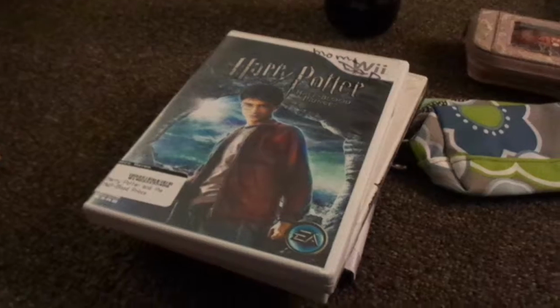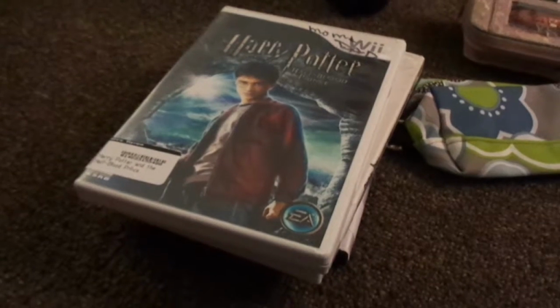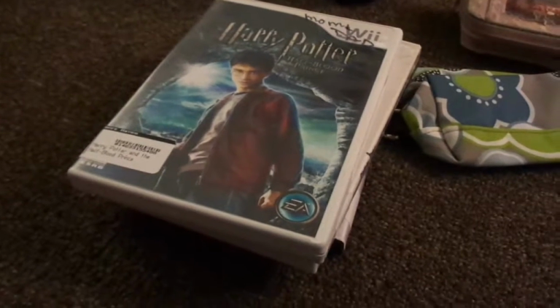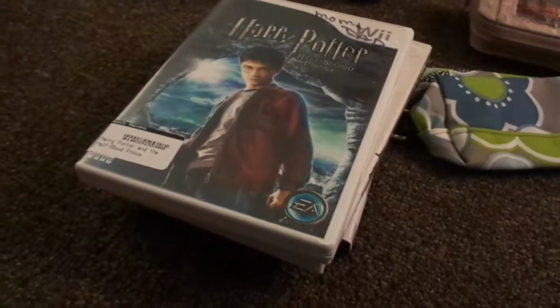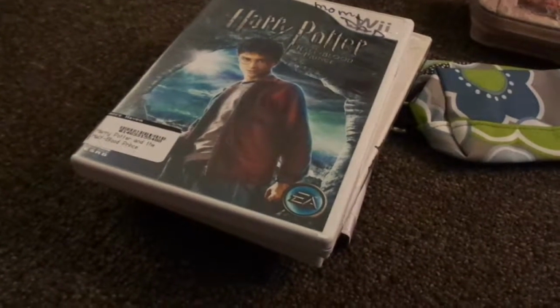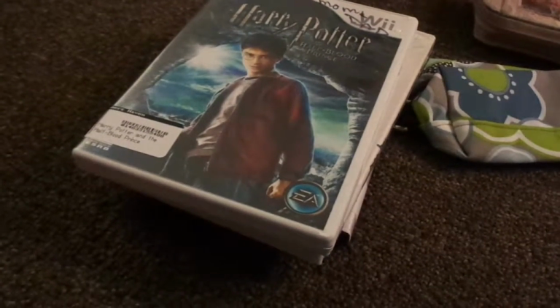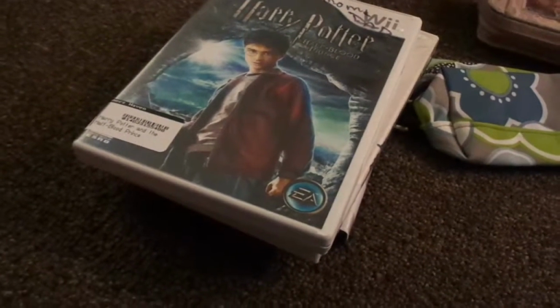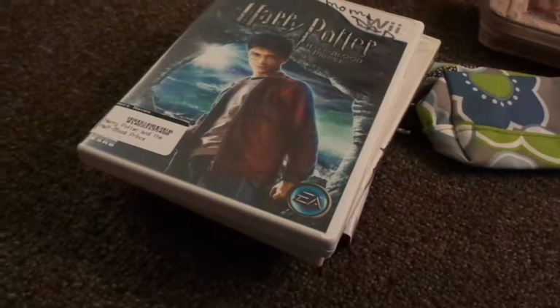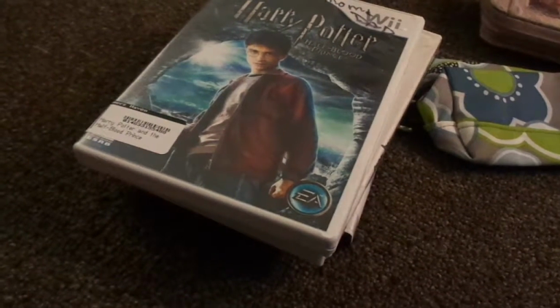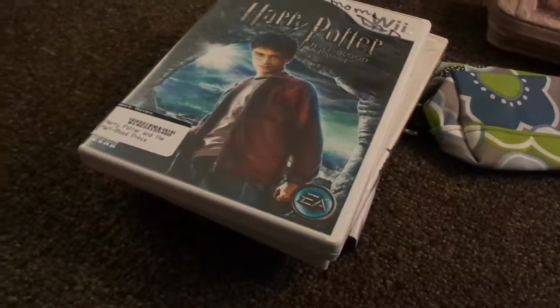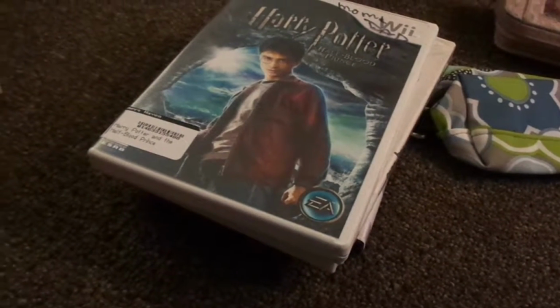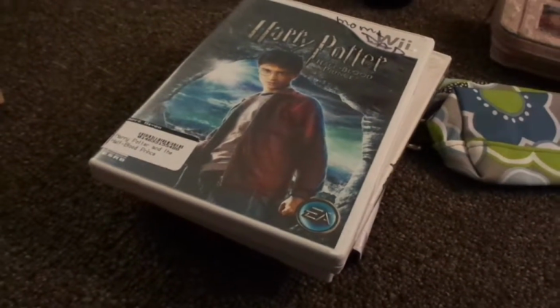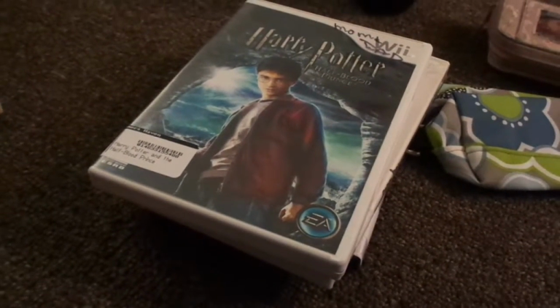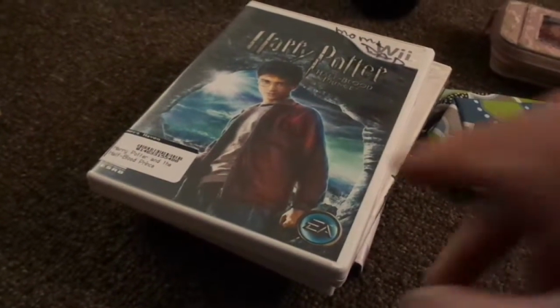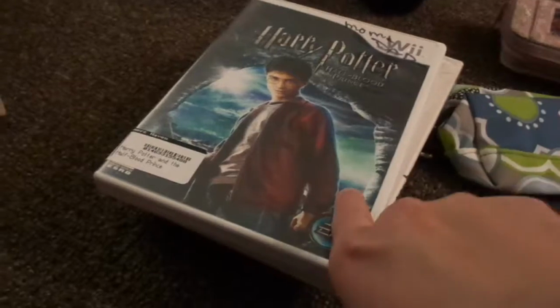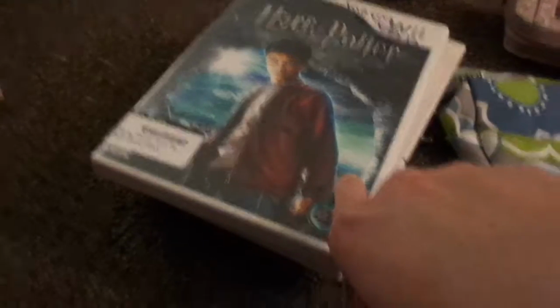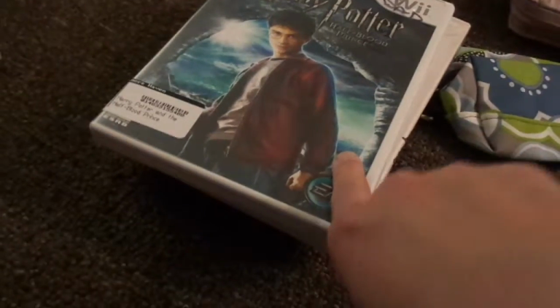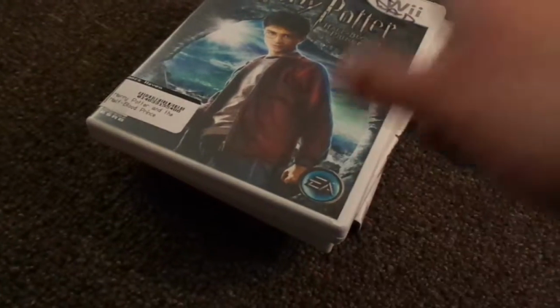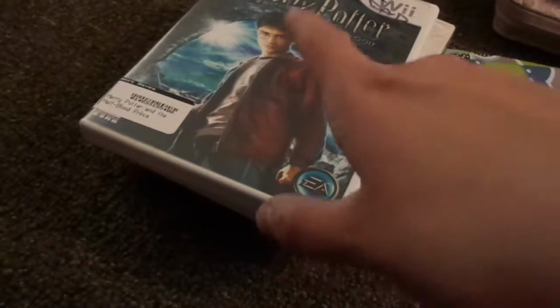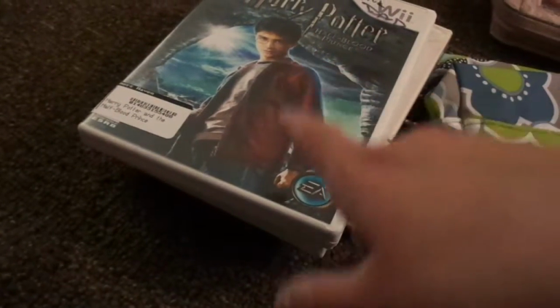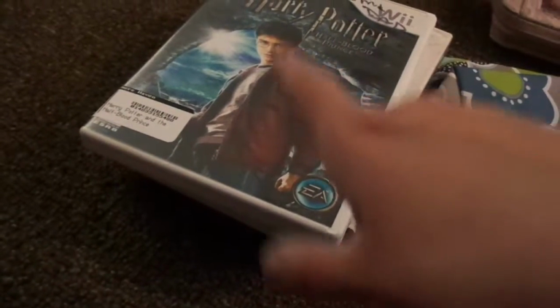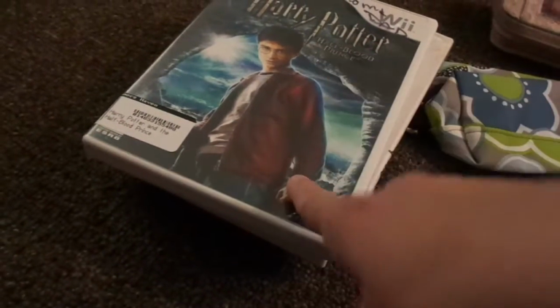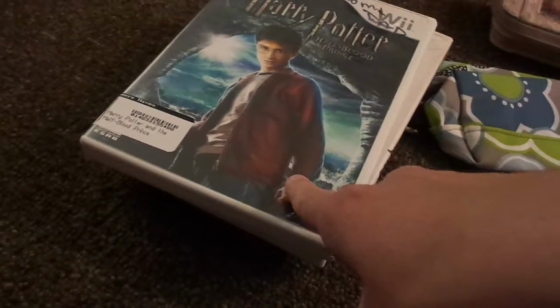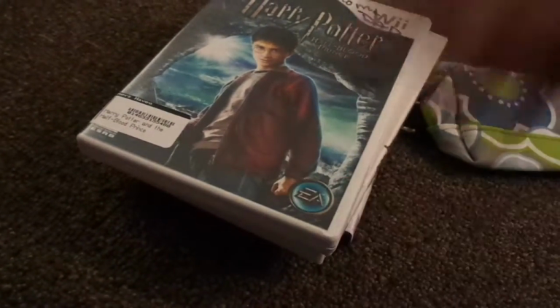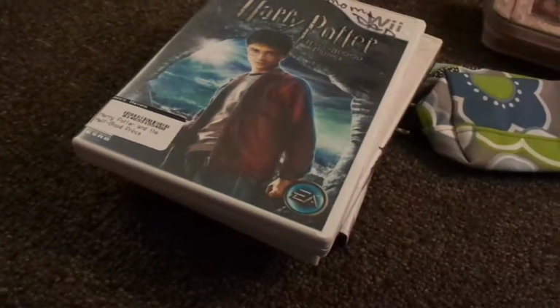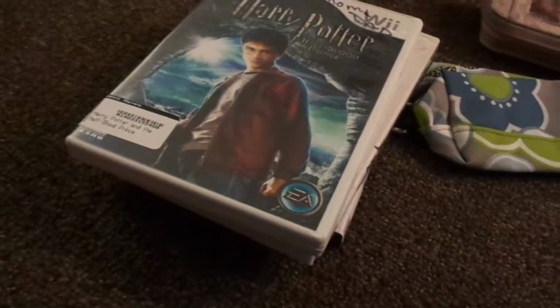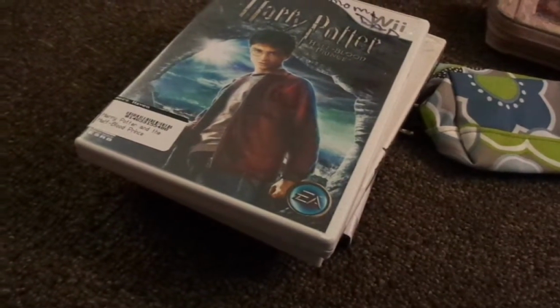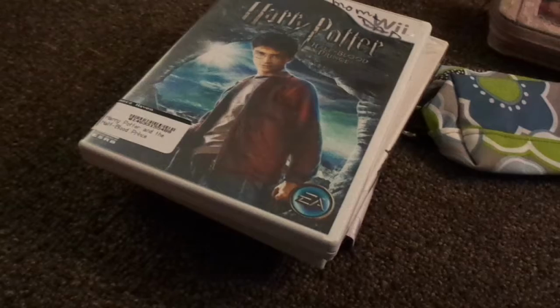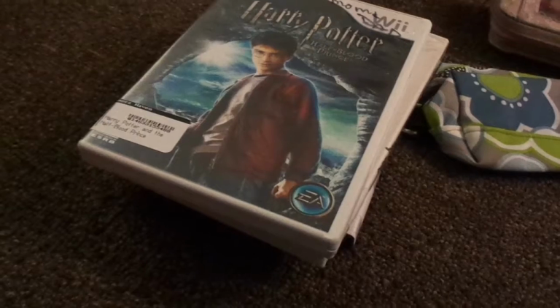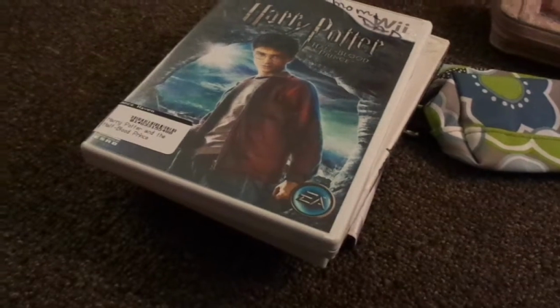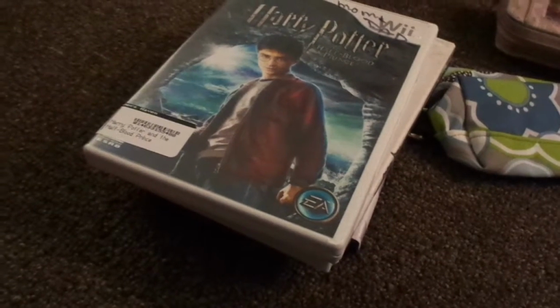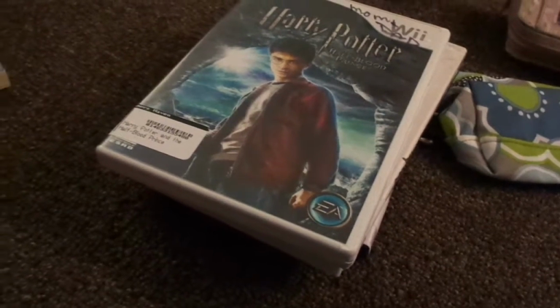Hey YouTubers! It's me Kourtney2028 and today I'm going to show you what I got from Game of Saven, Second Chances, and Help Enhance.